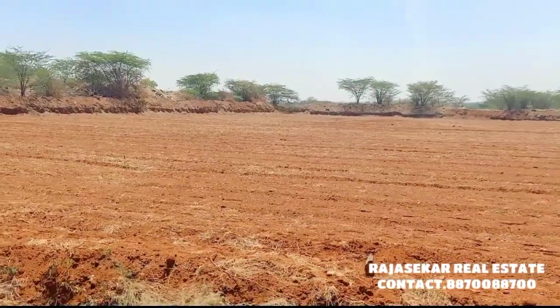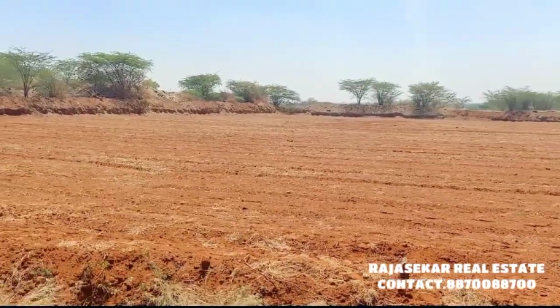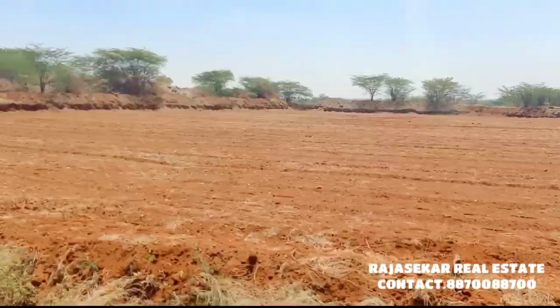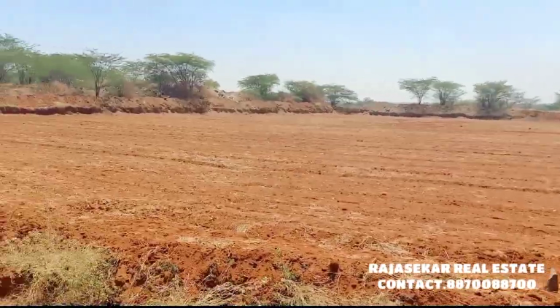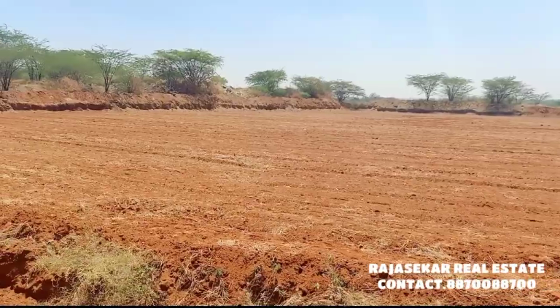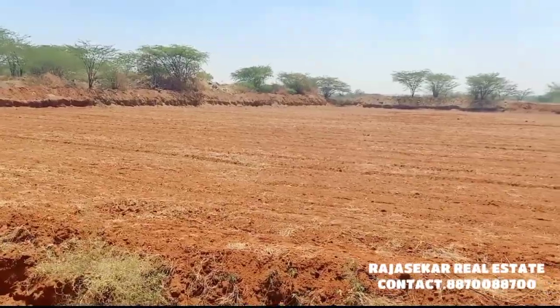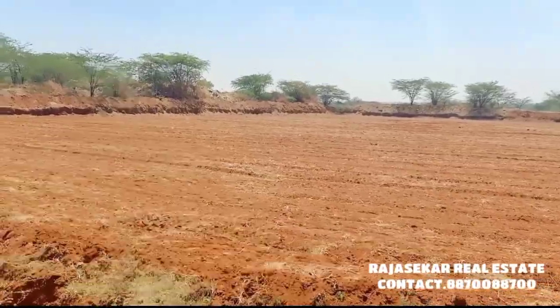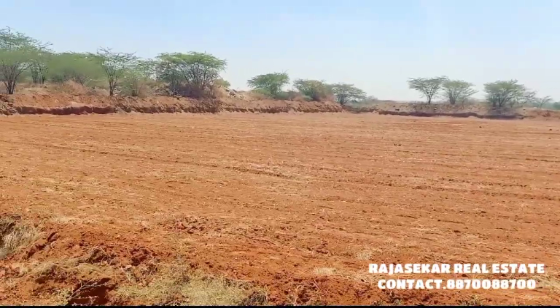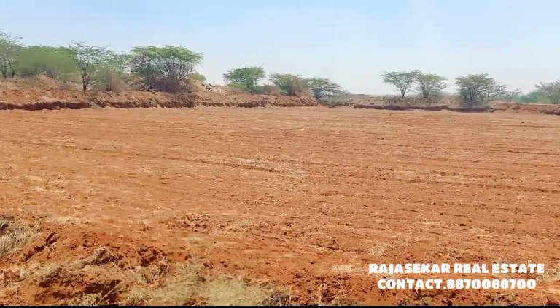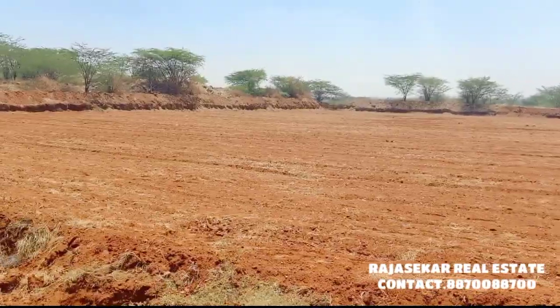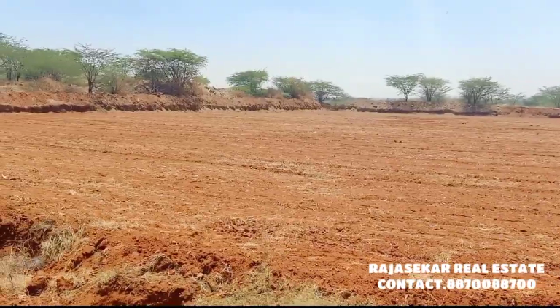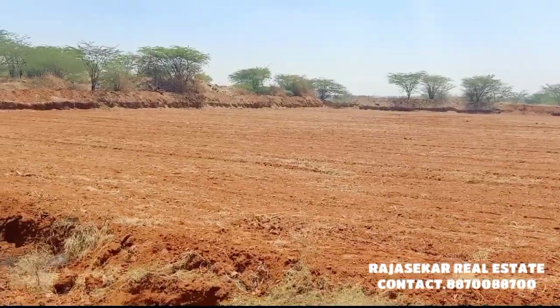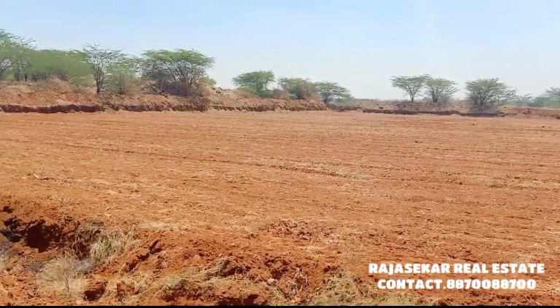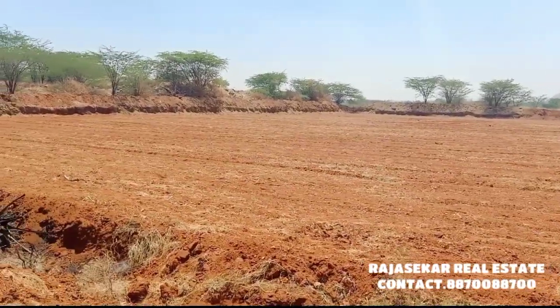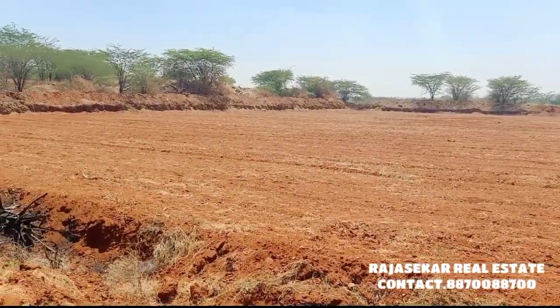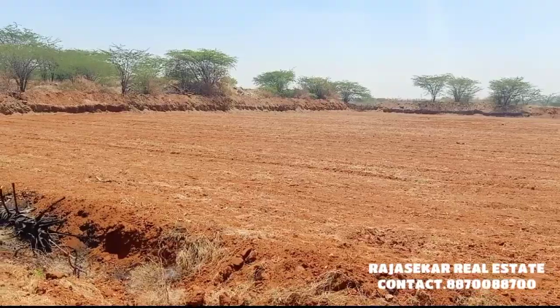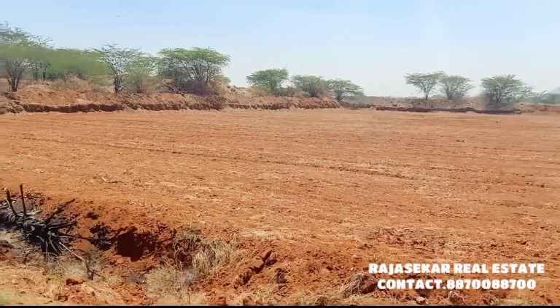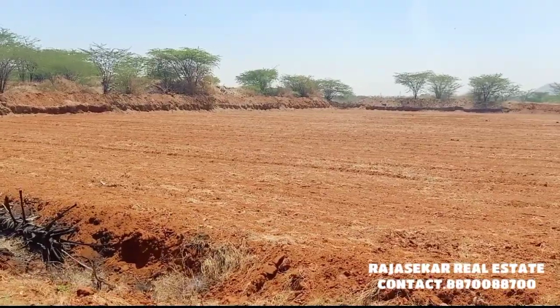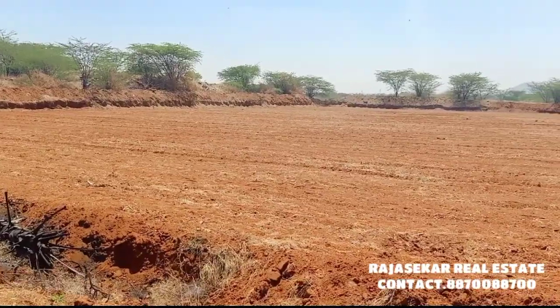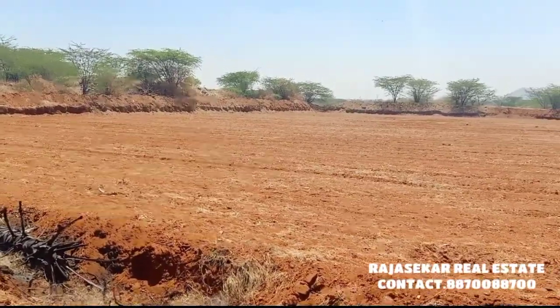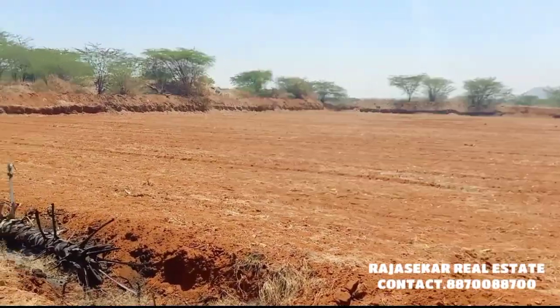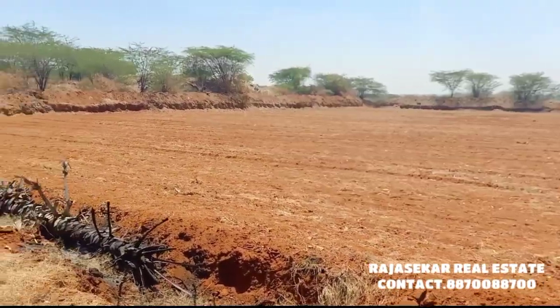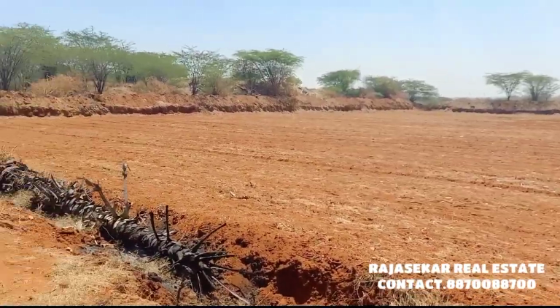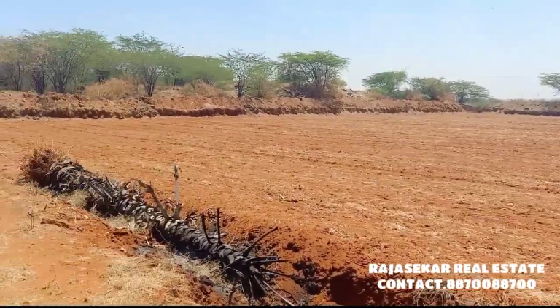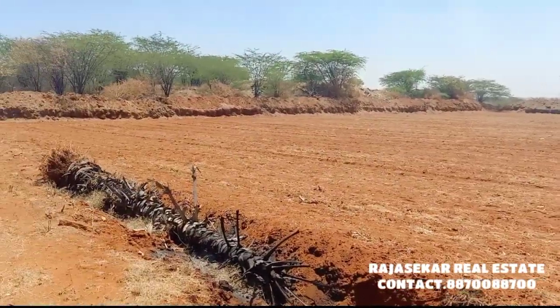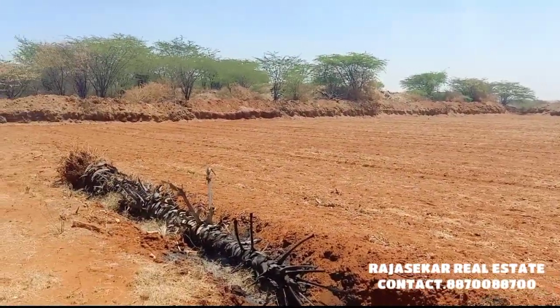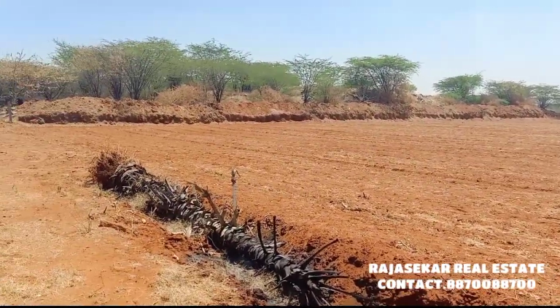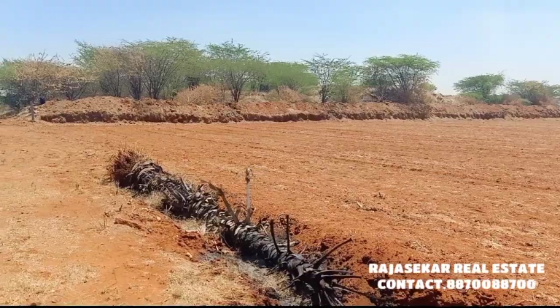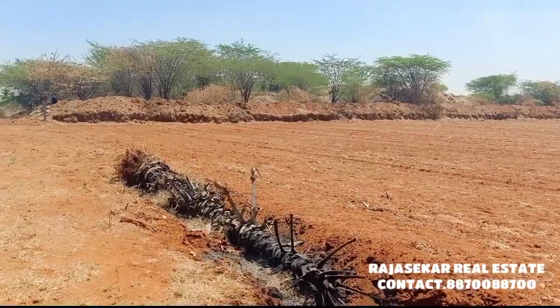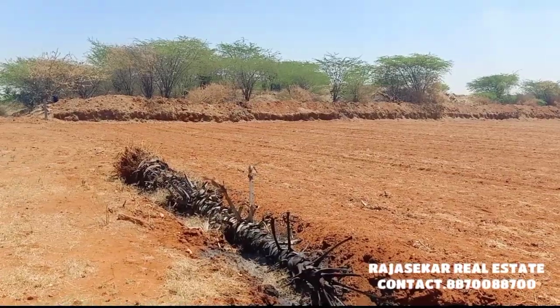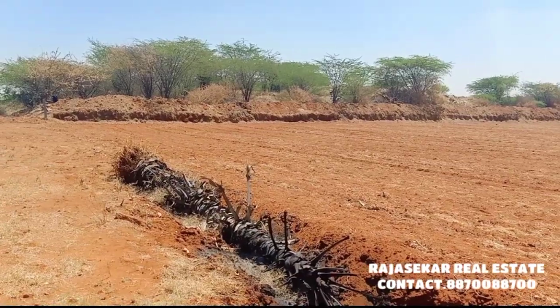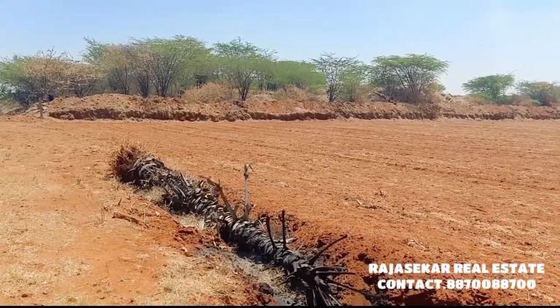This is dry land — dry and clean. This is cement soil.